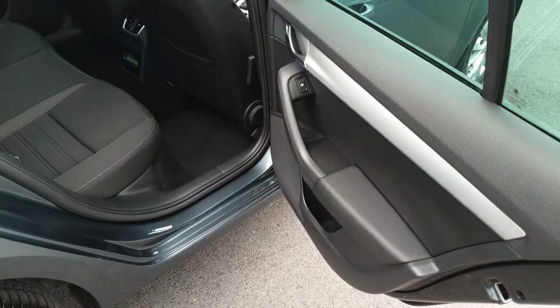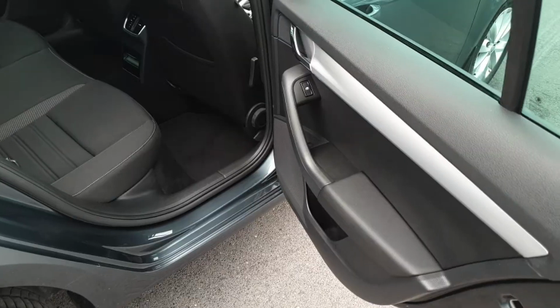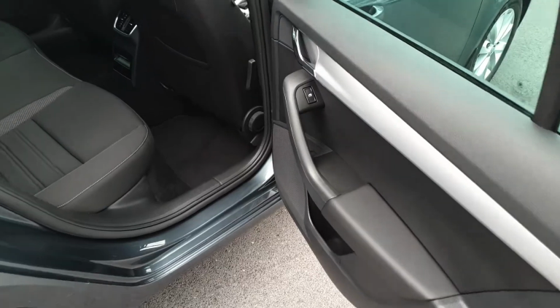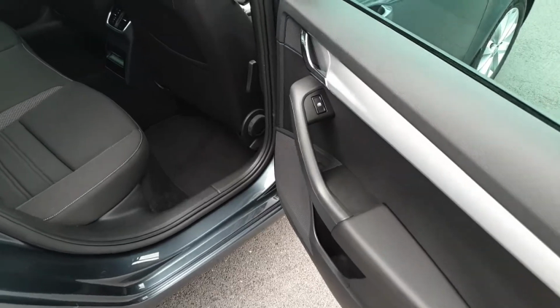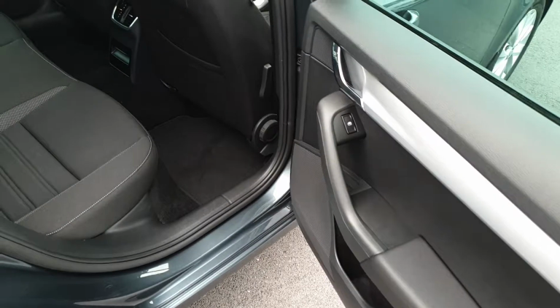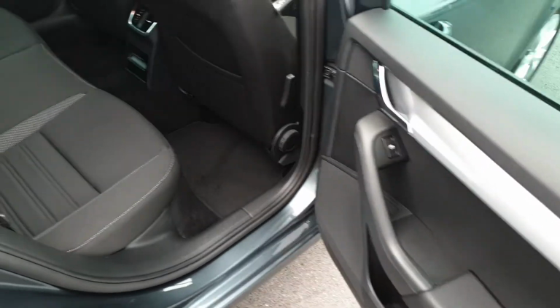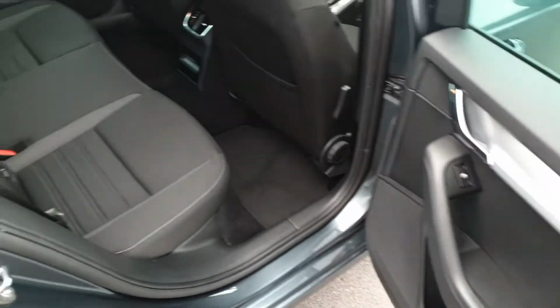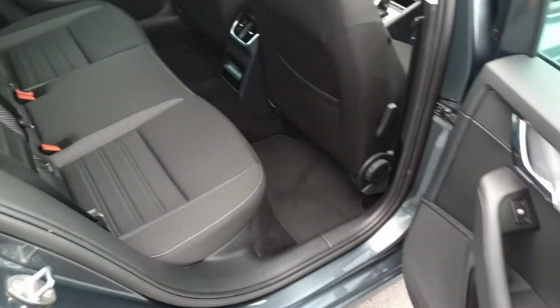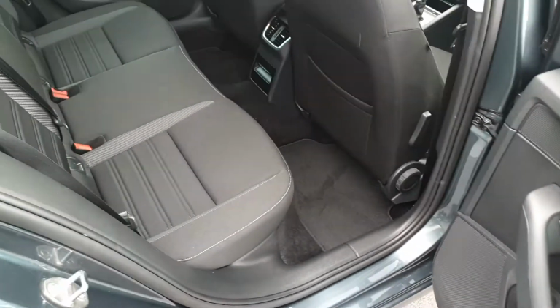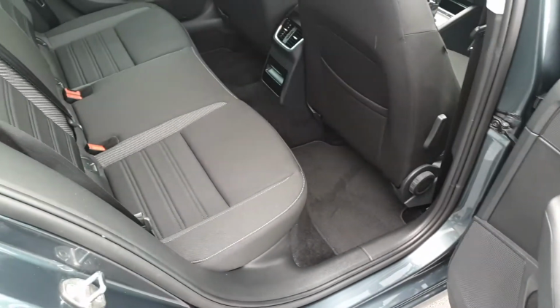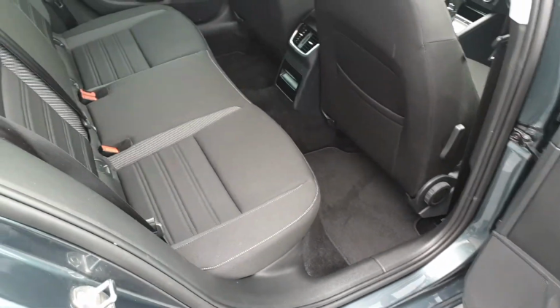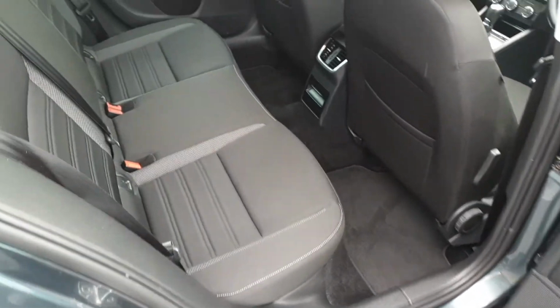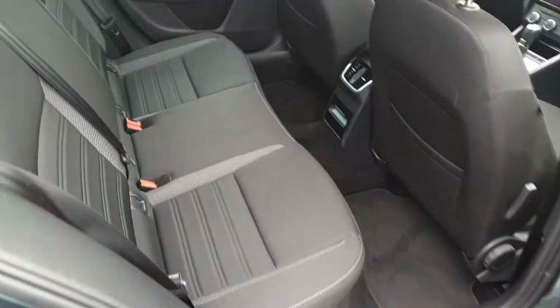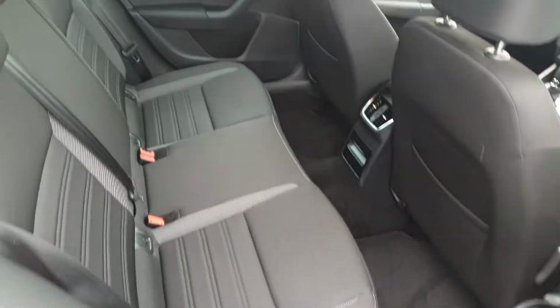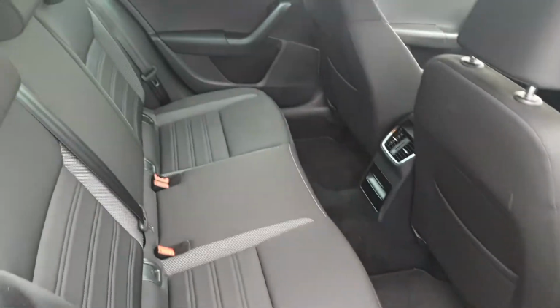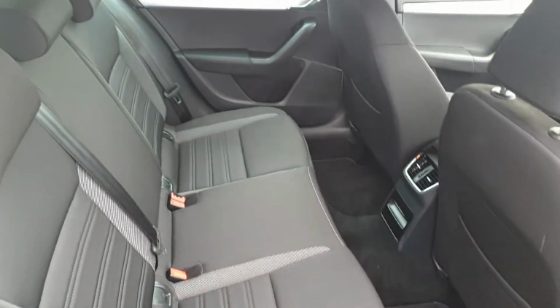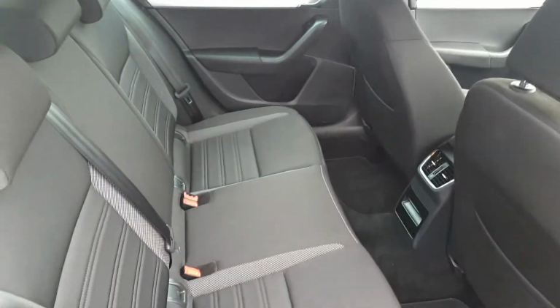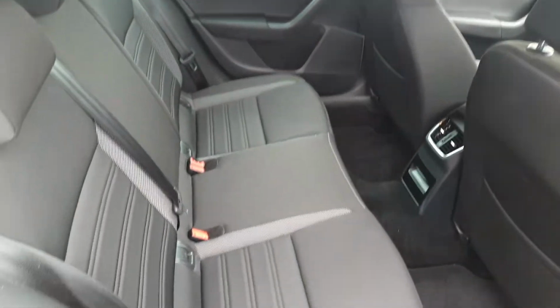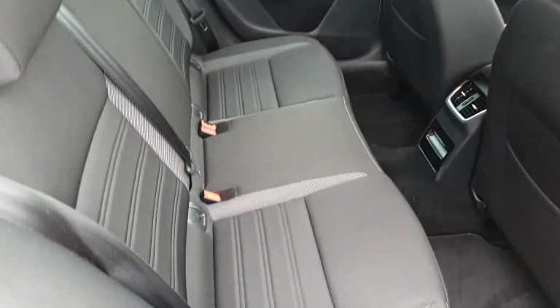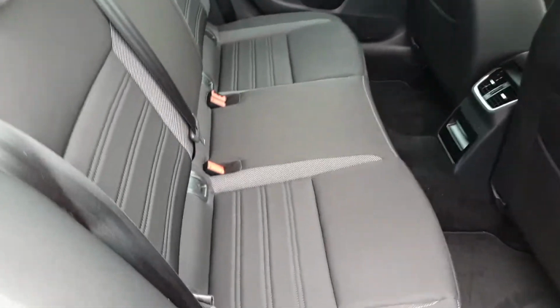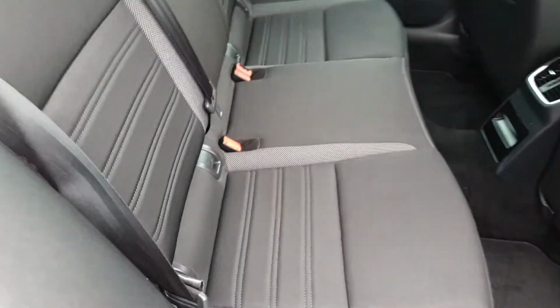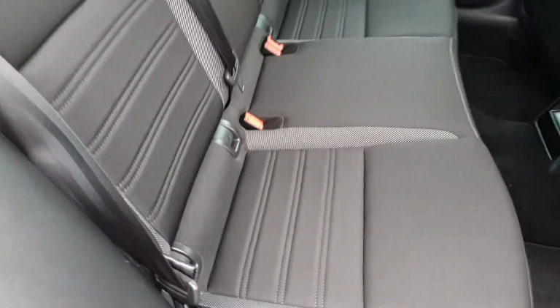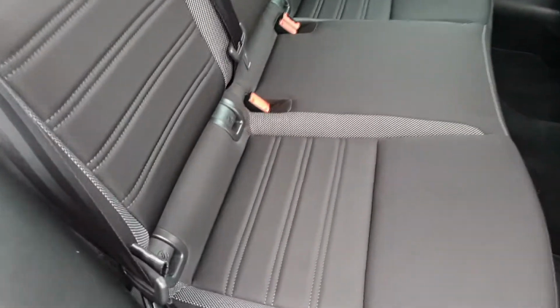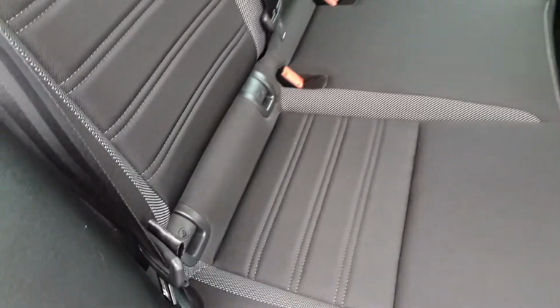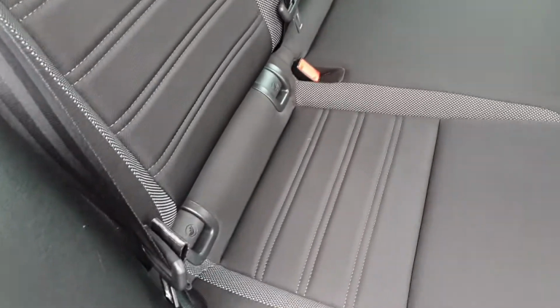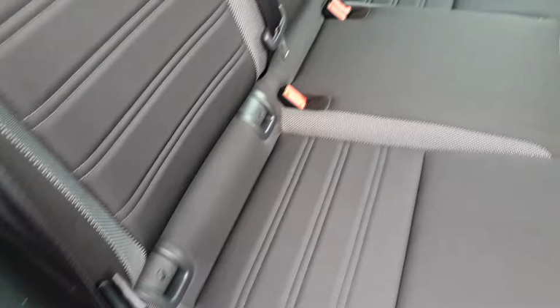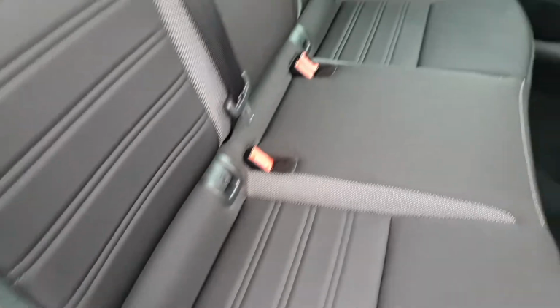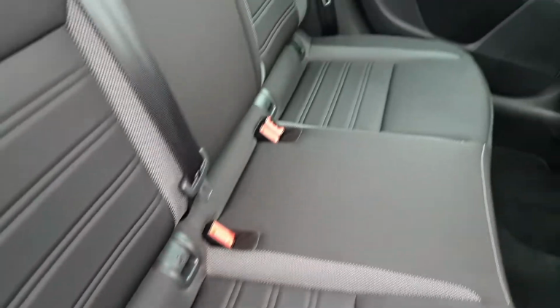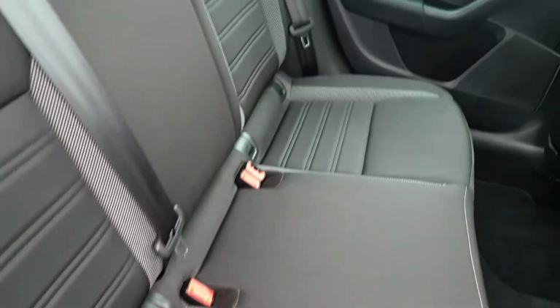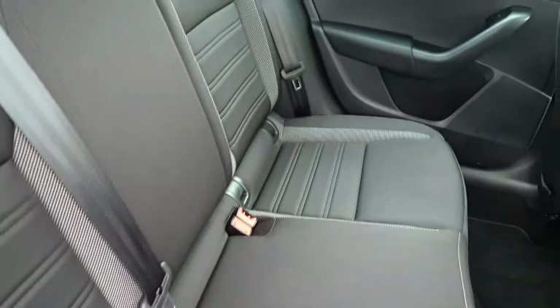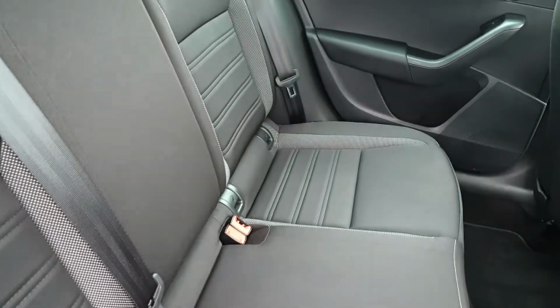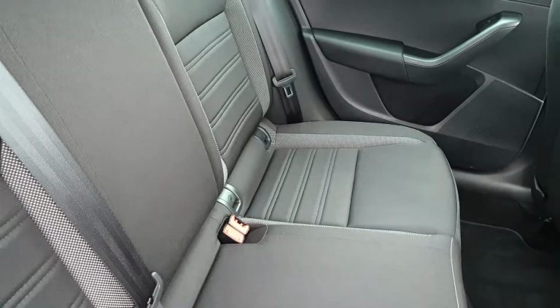Back we have electric windows, plenty of space for three passengers across the rear bench, and two isofix points on either side for child seats.